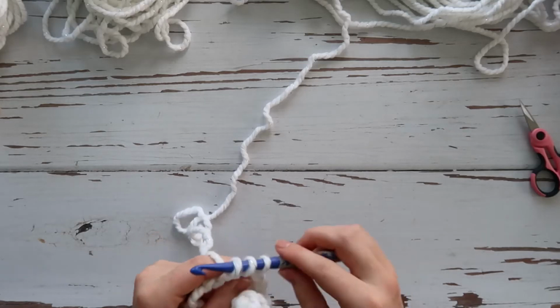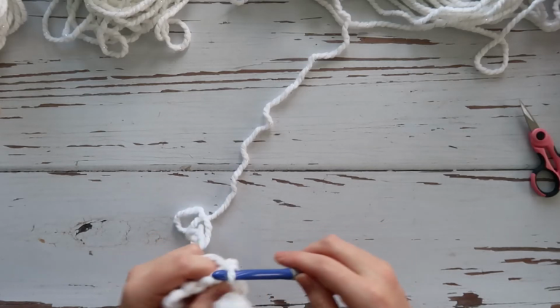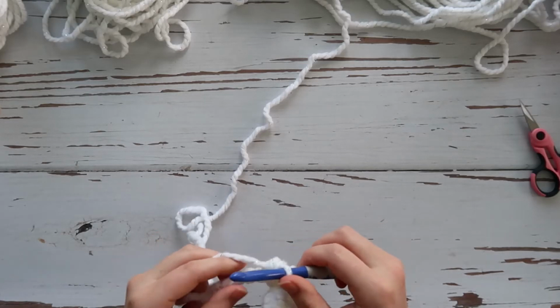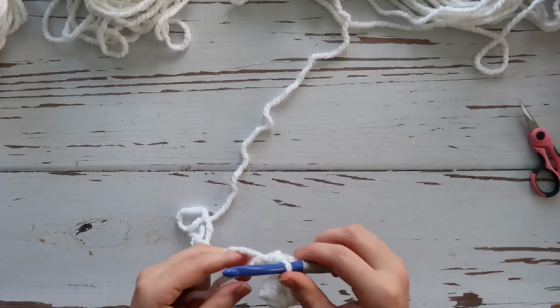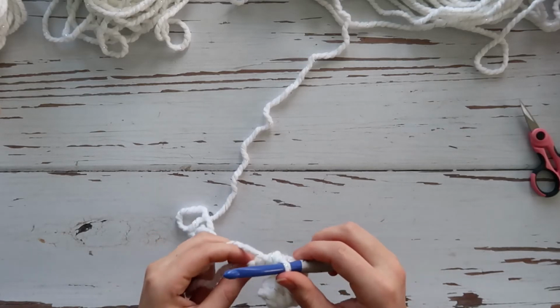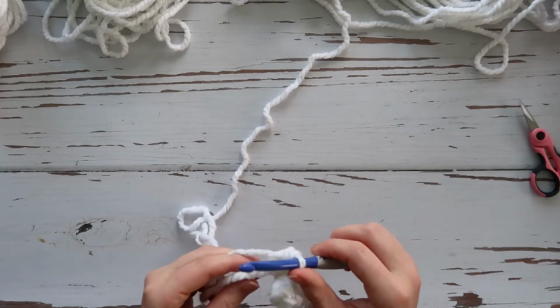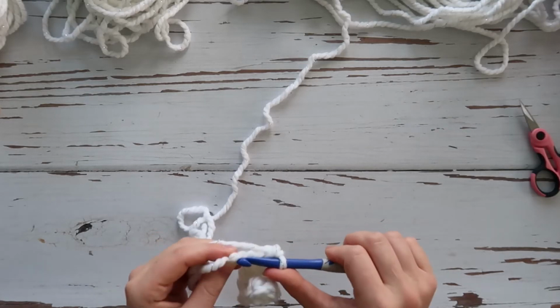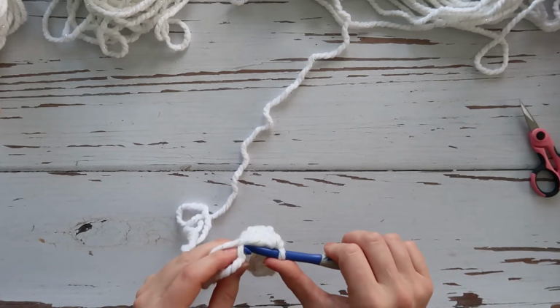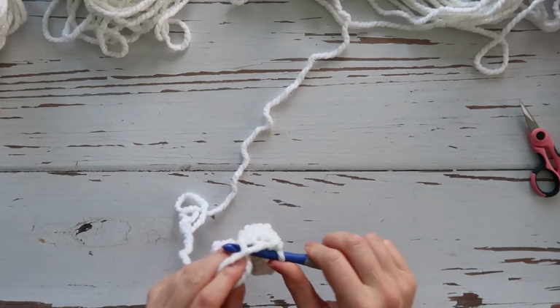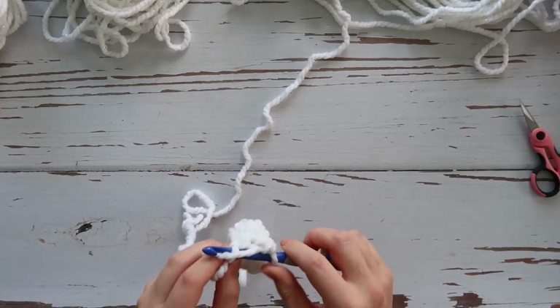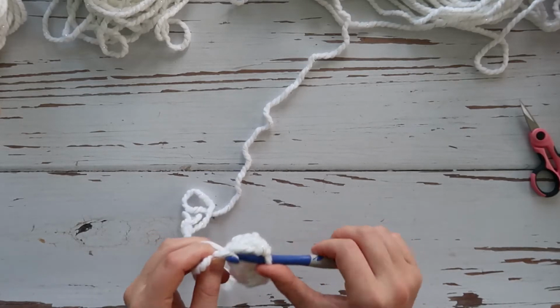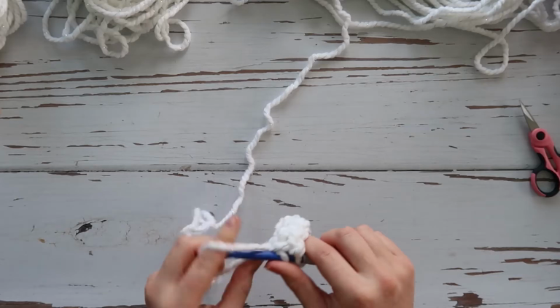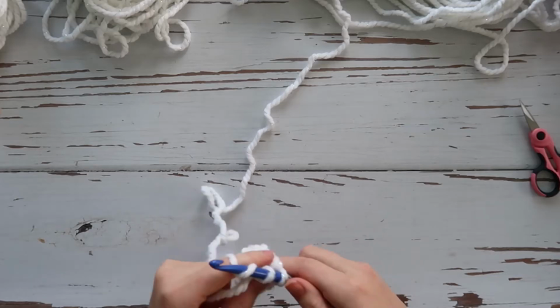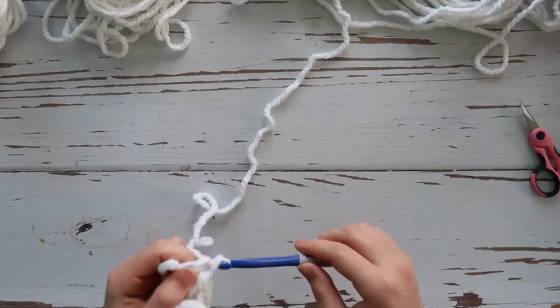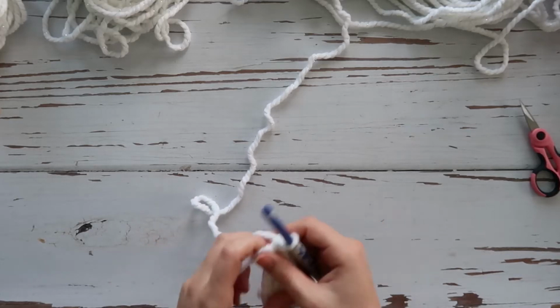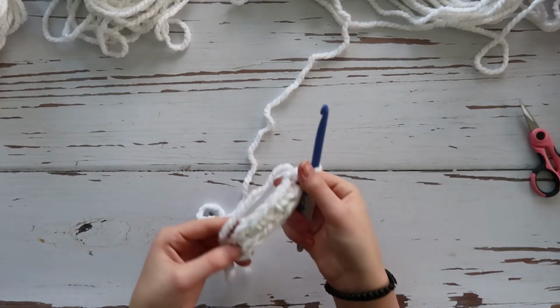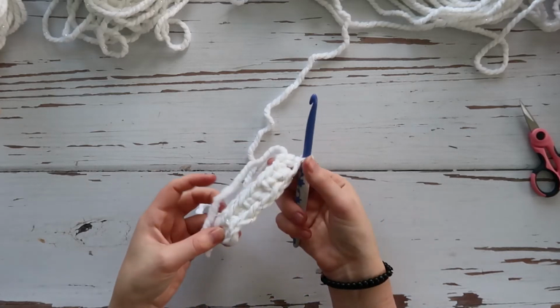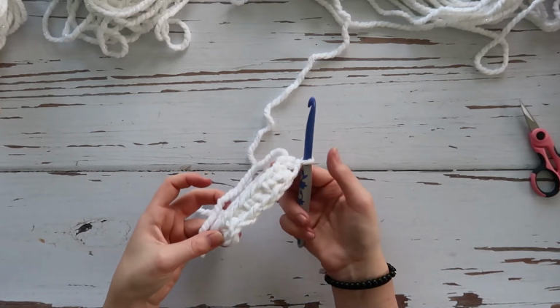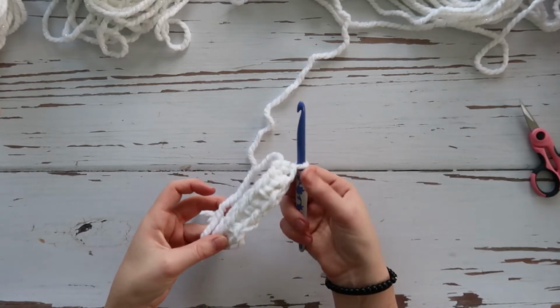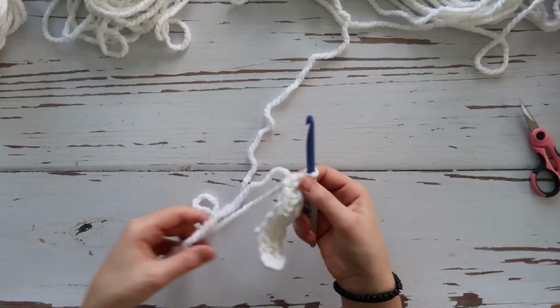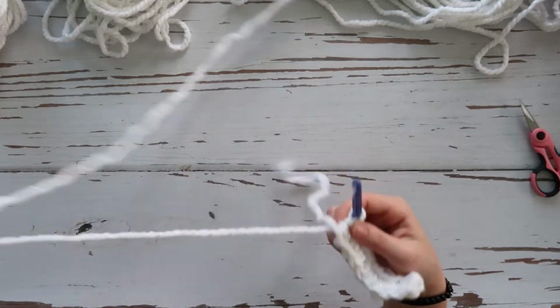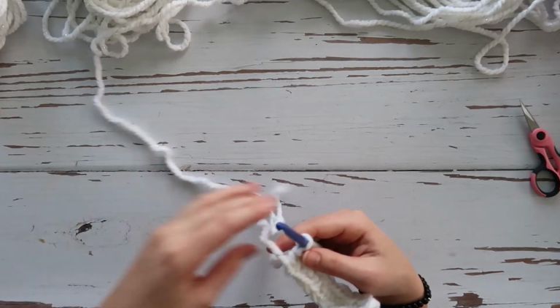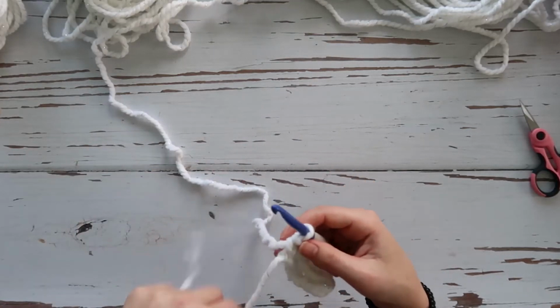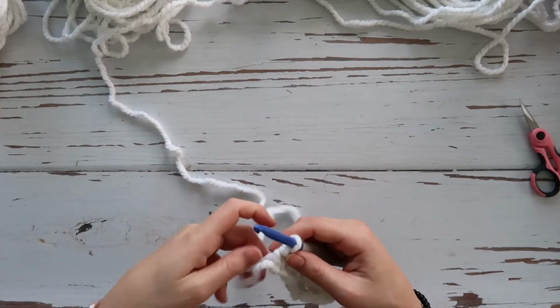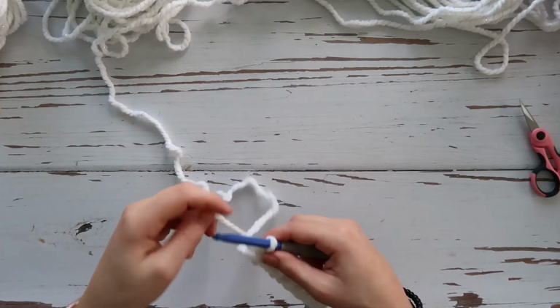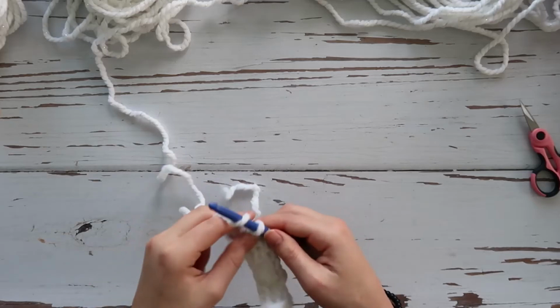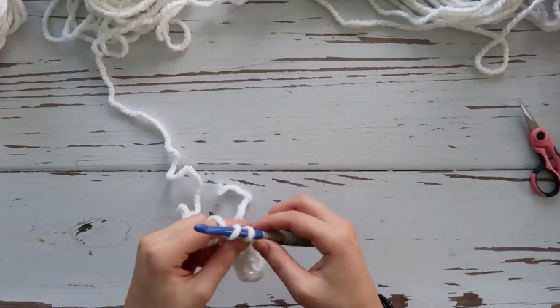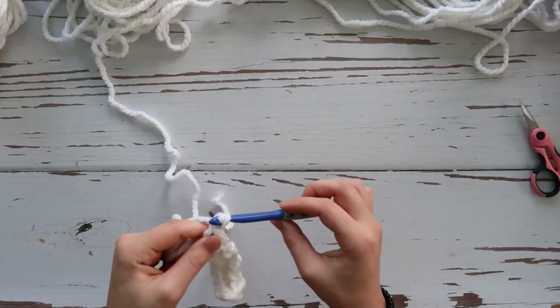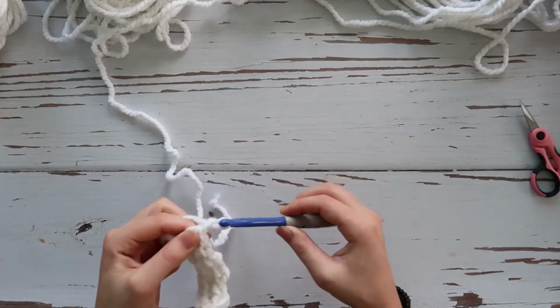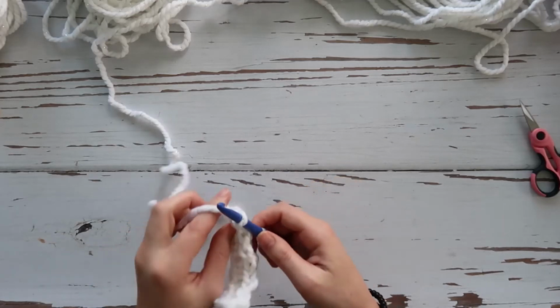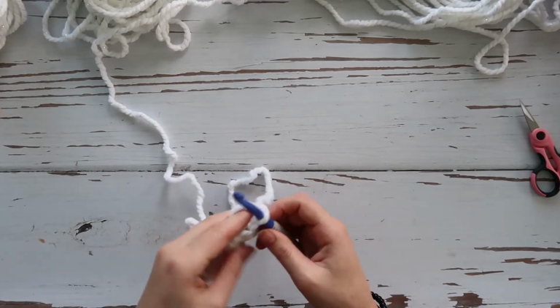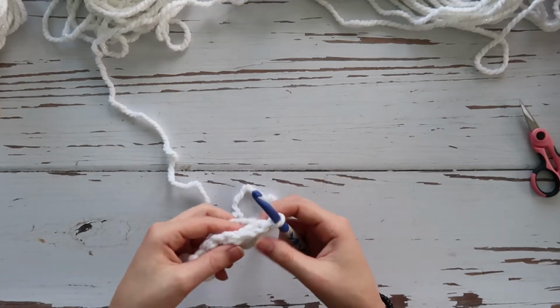We're going to have eight stitches total, starting with a double crochet and ending your row with a single crochet, alternating between the two. Then we're always going to chain one at every end, so chain one and turn.